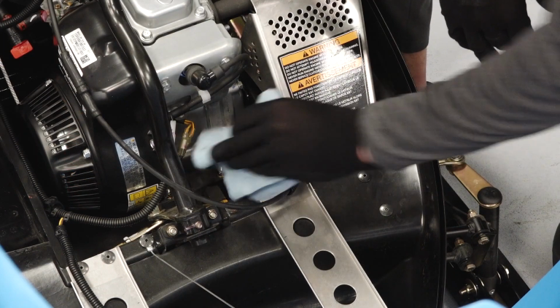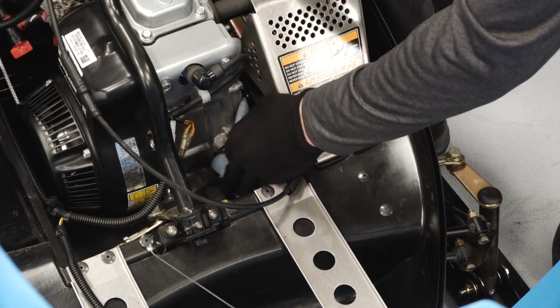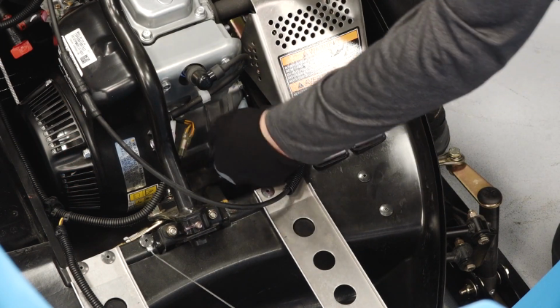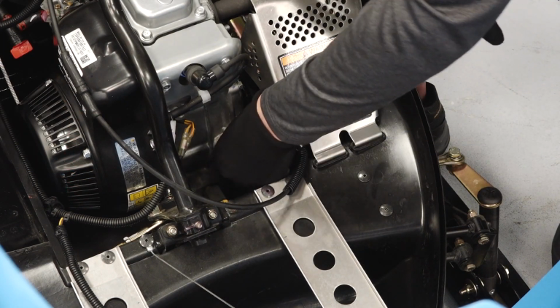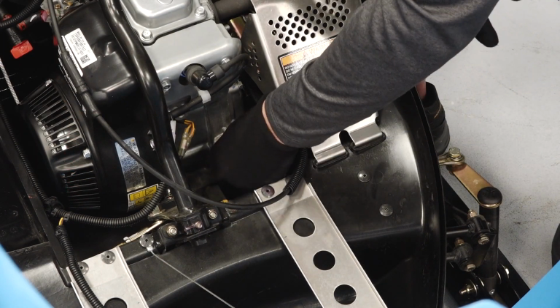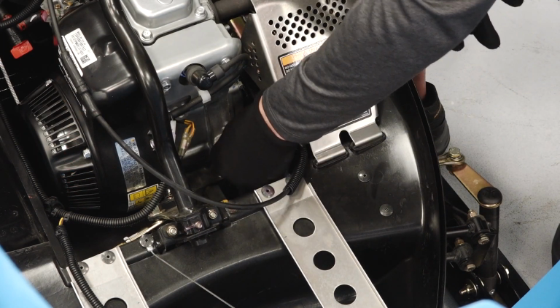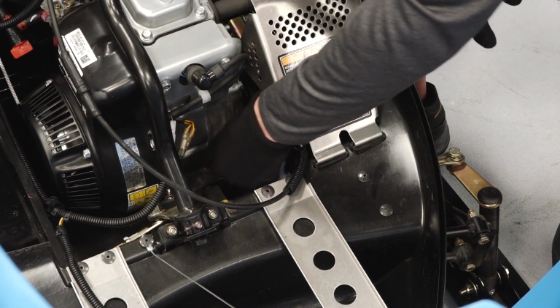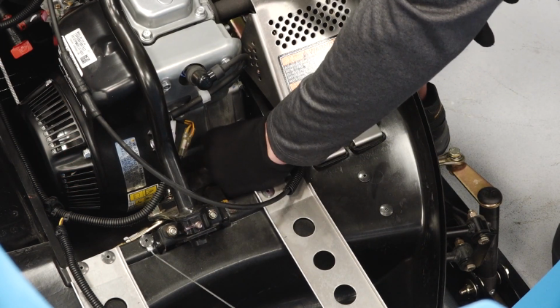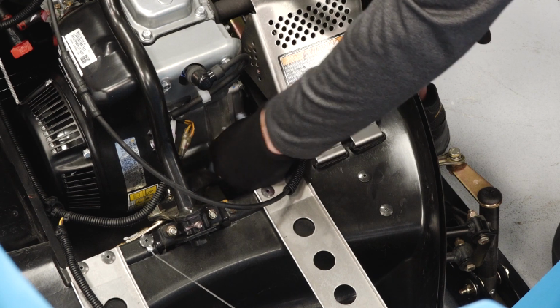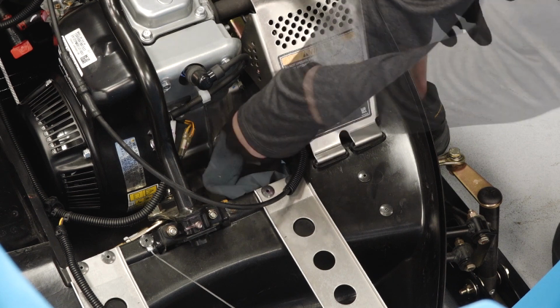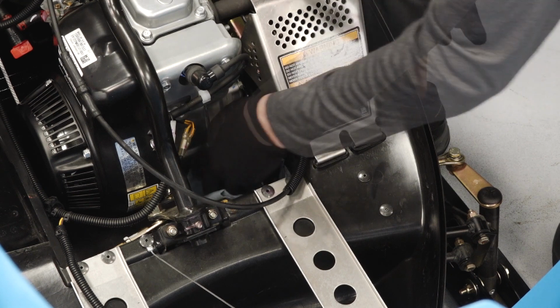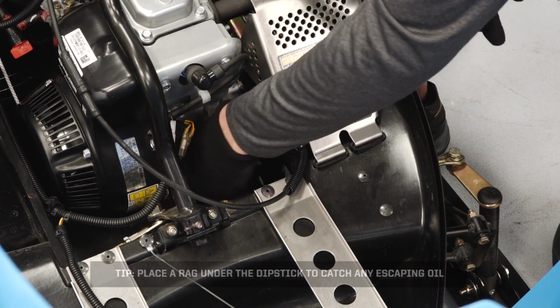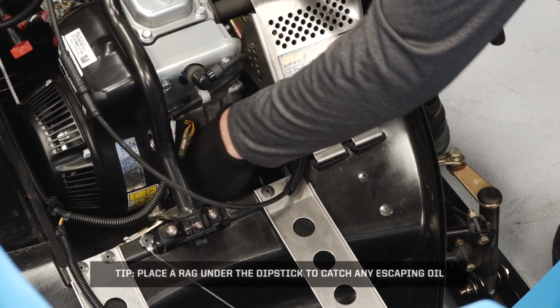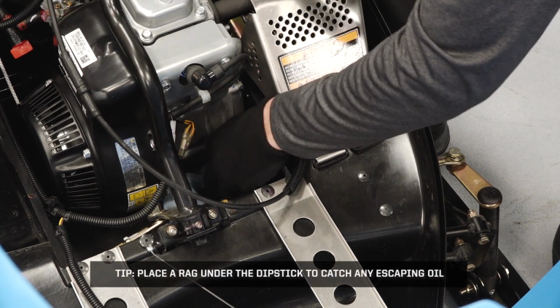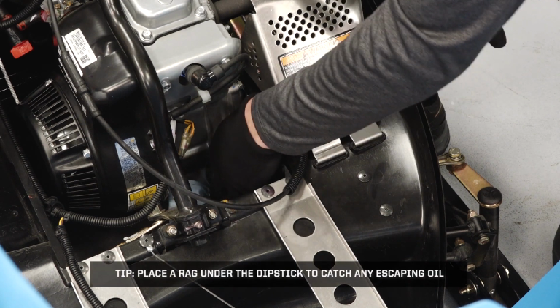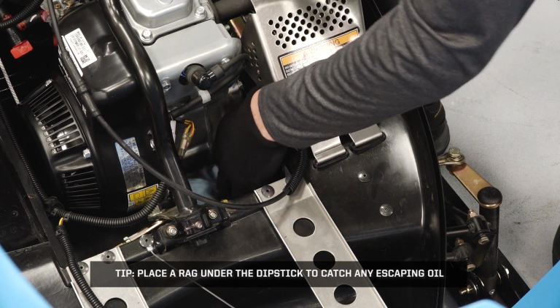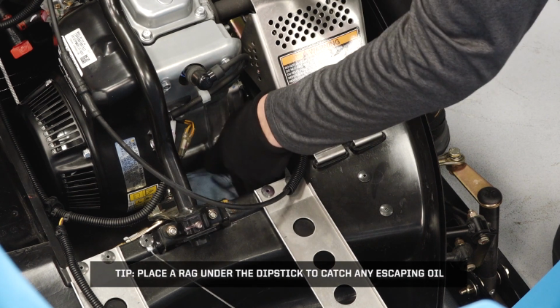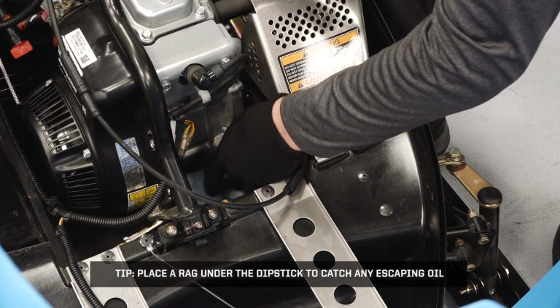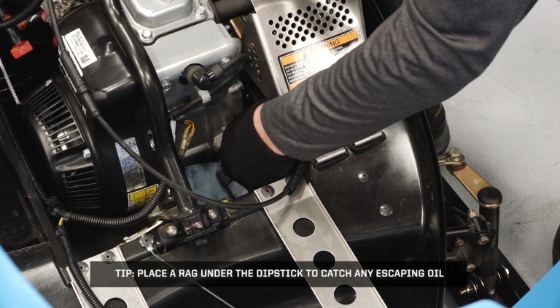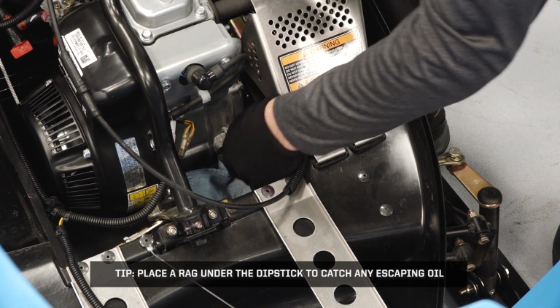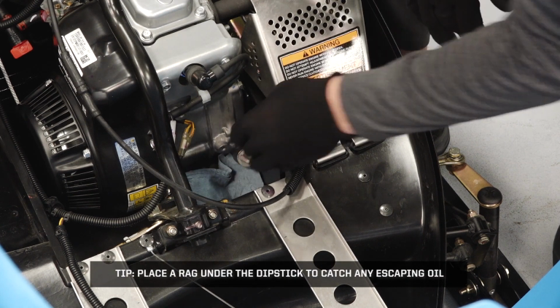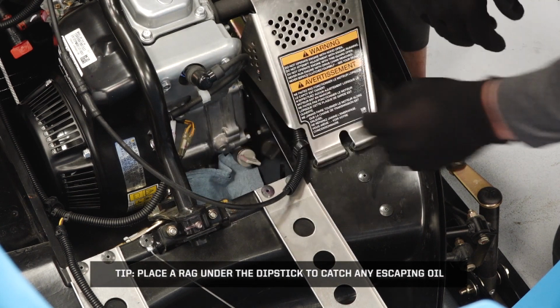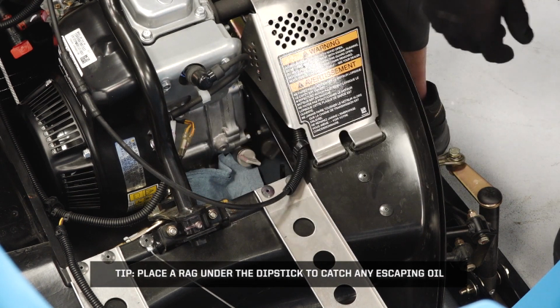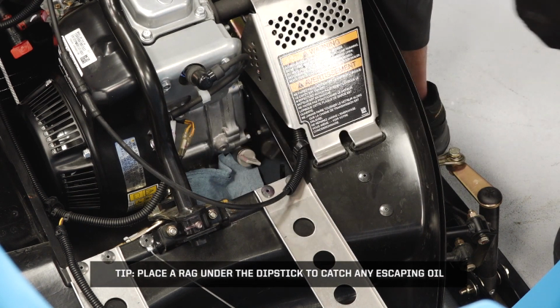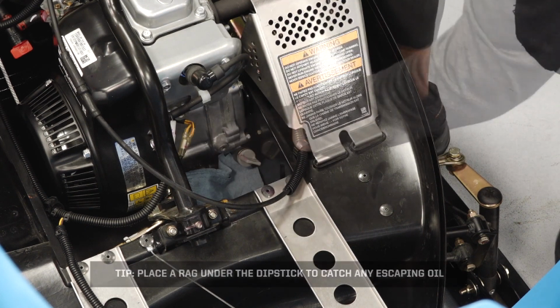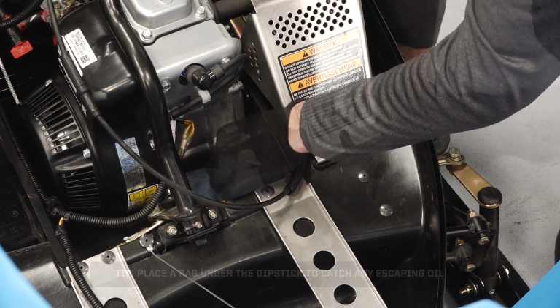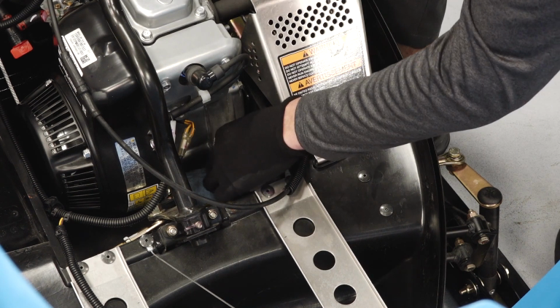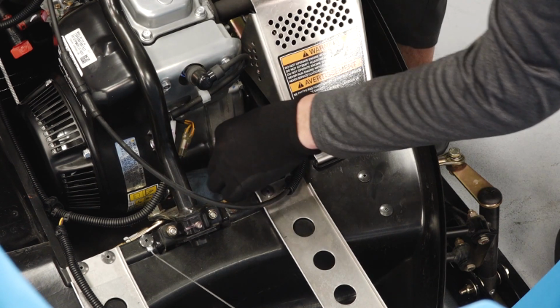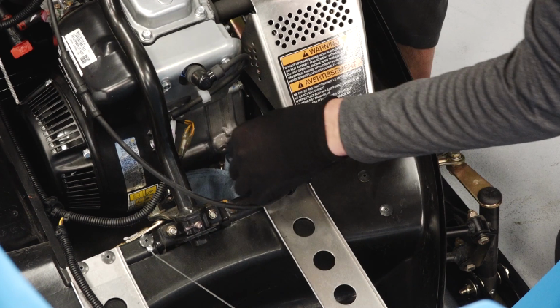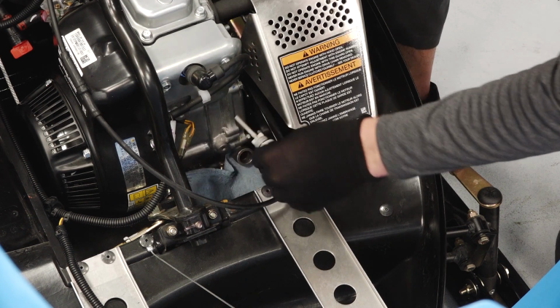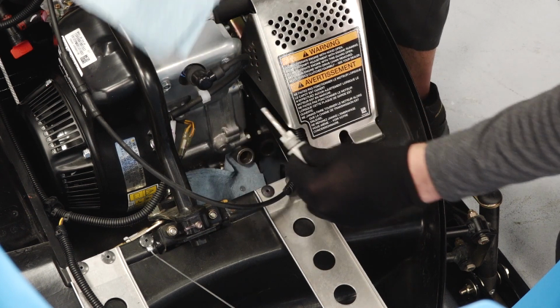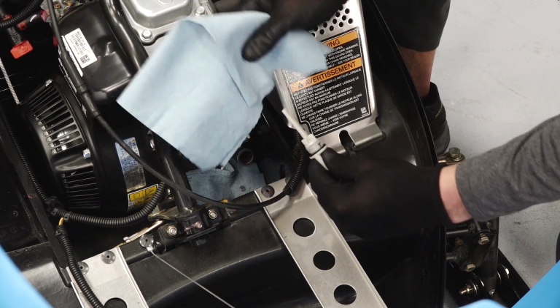Clean the area around the dipstick. Place a rag under the dipstick to catch any escaping oil. Remove the dipstick and set aside.